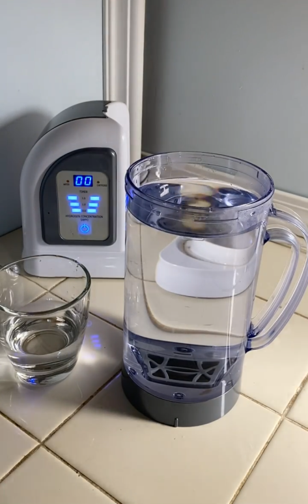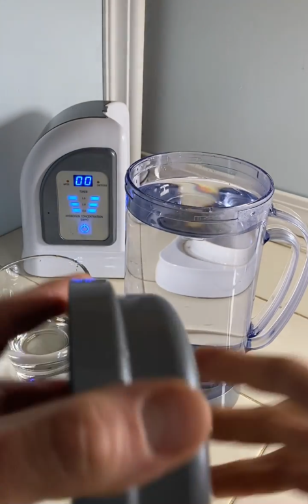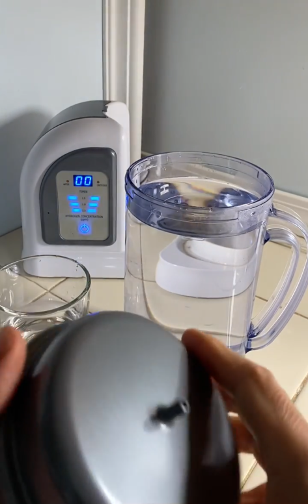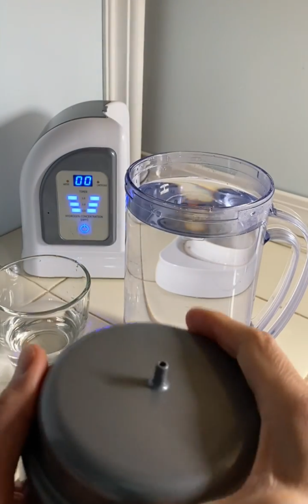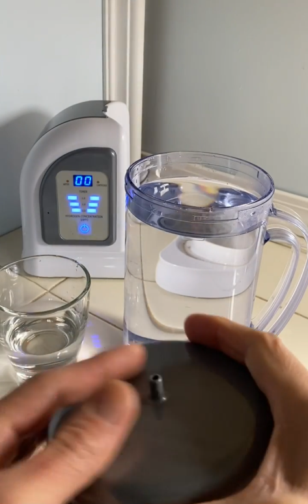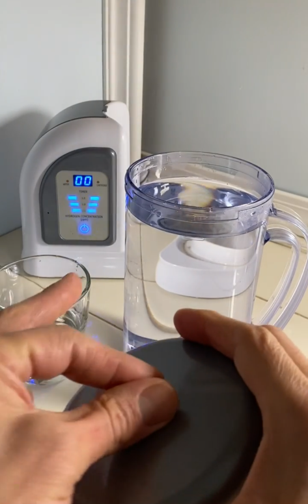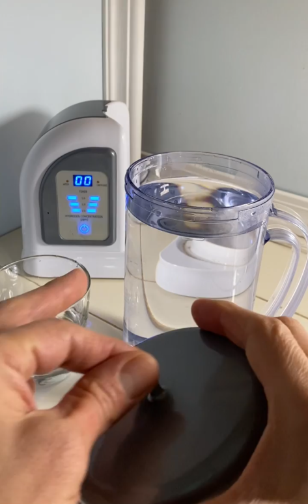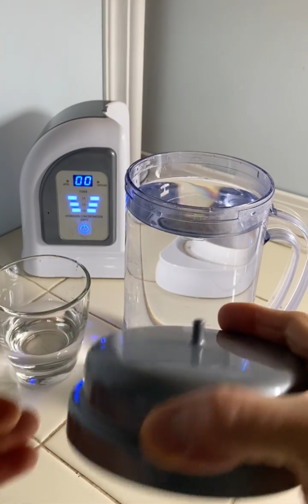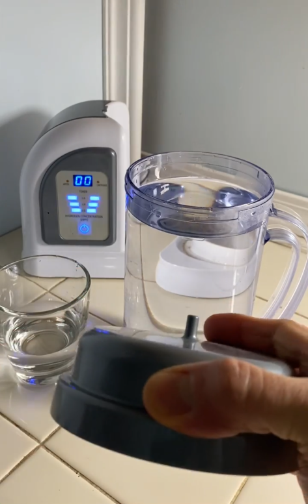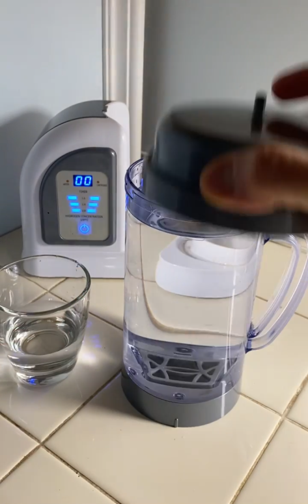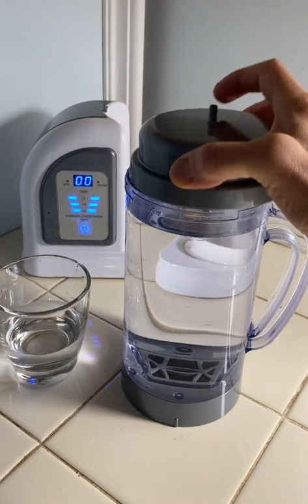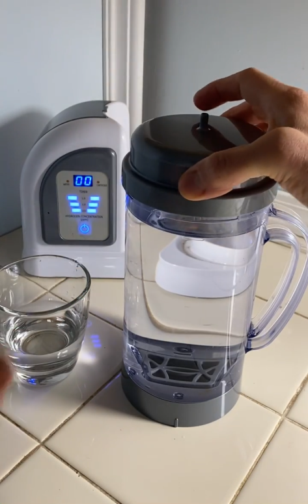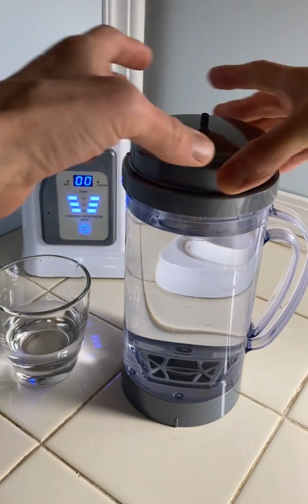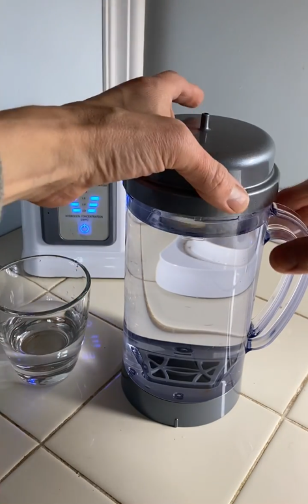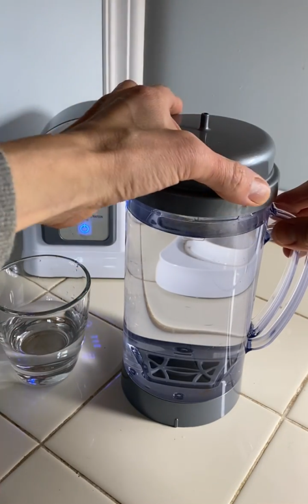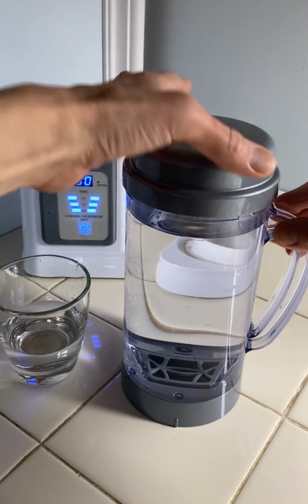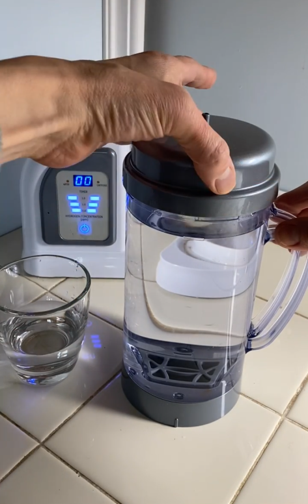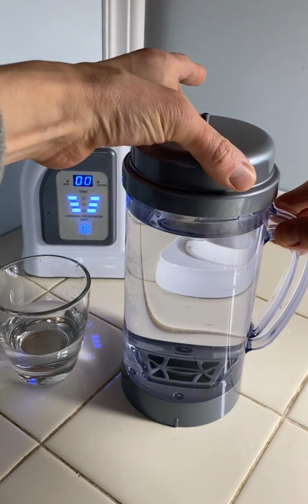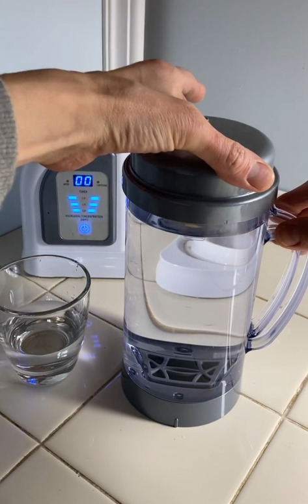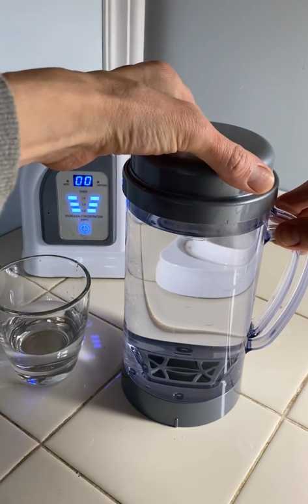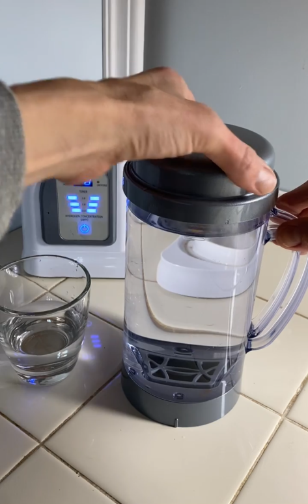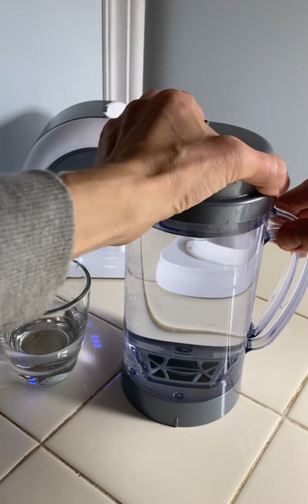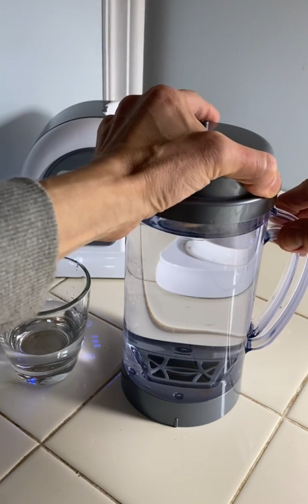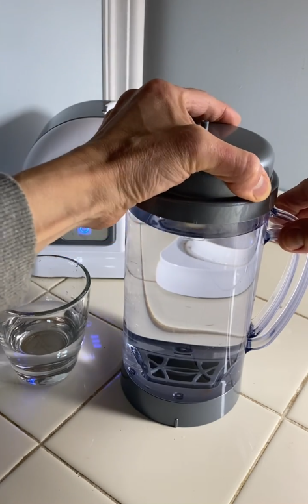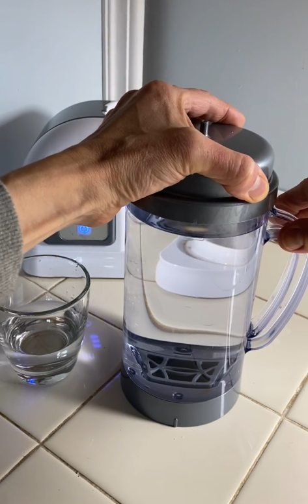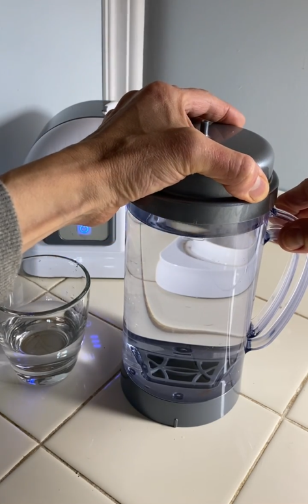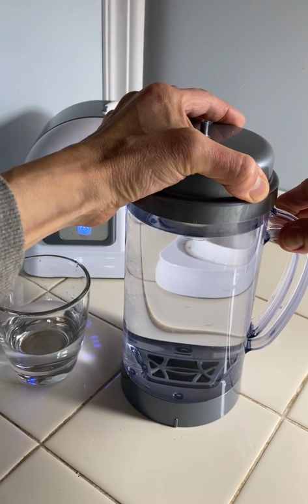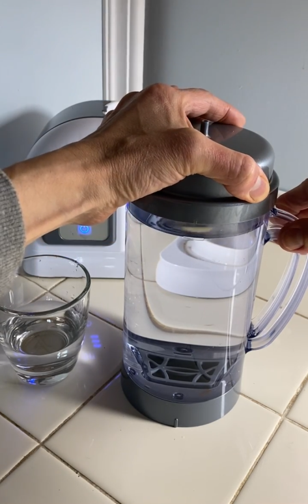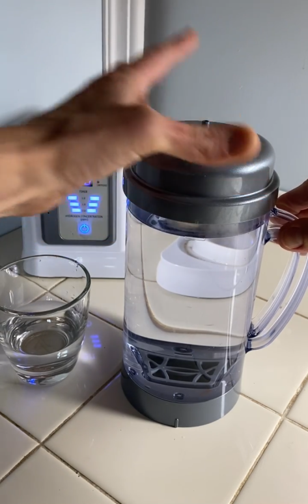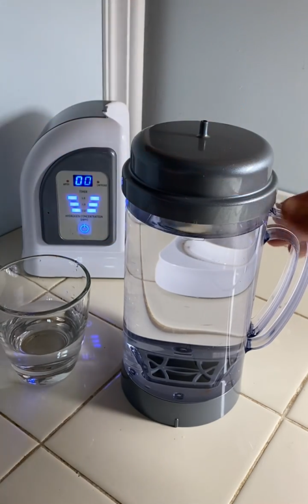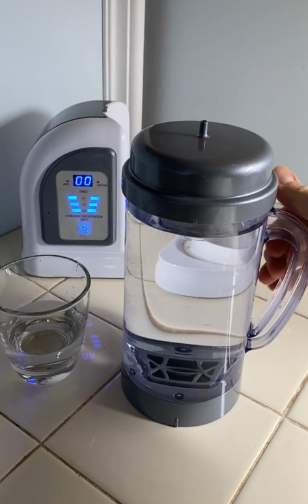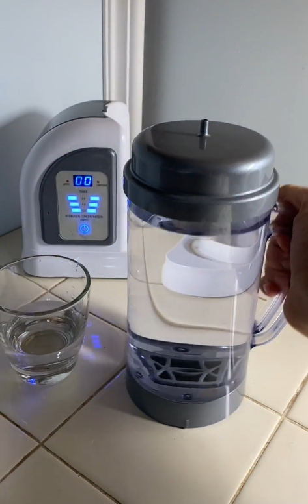And then this is the inhalation cap — the inhalation lid. You just kind of turn it until it falls down, then you turn it to the left. Now it's on fully.